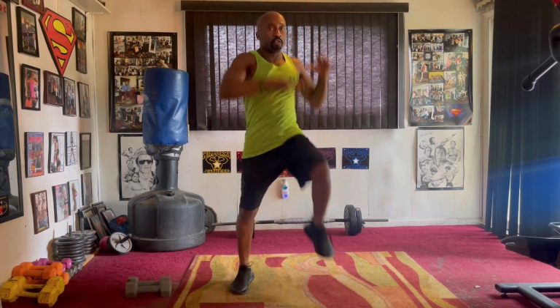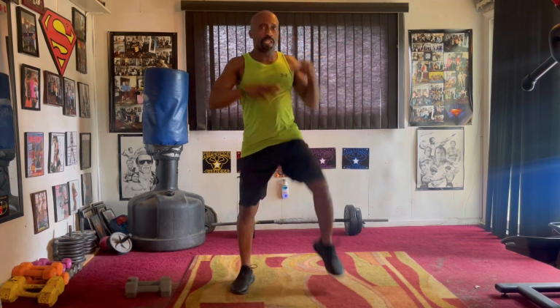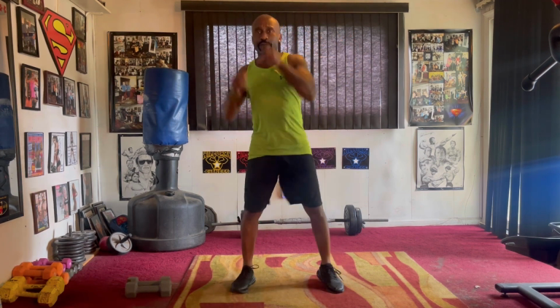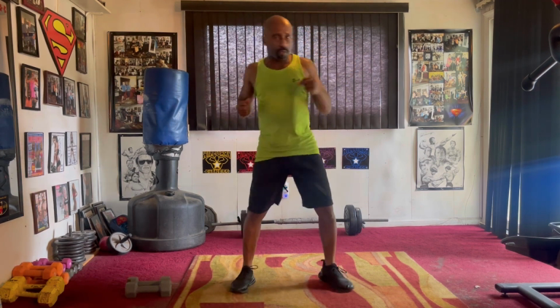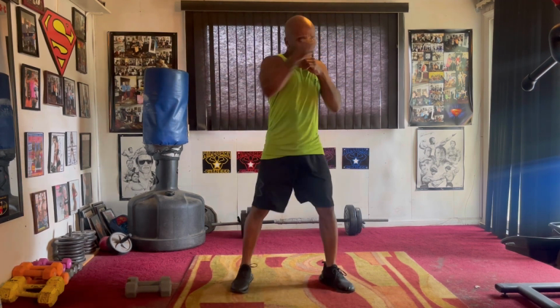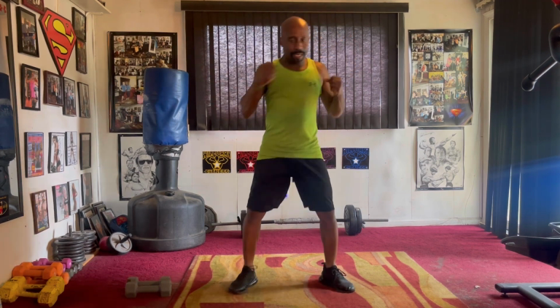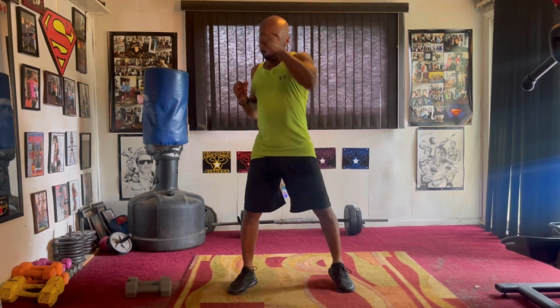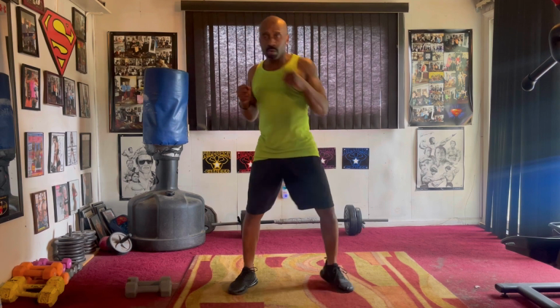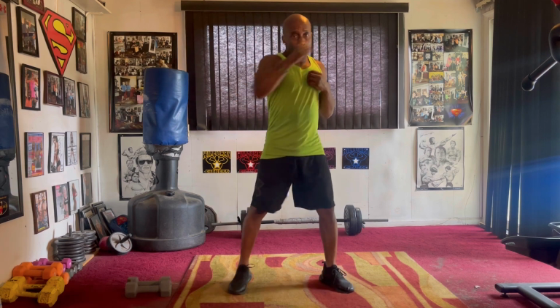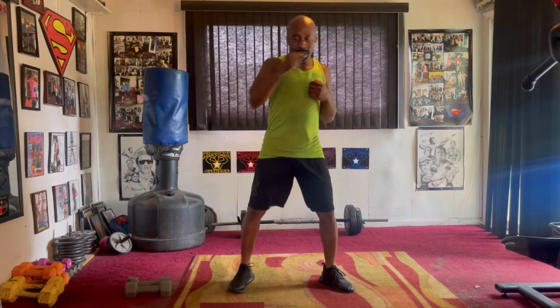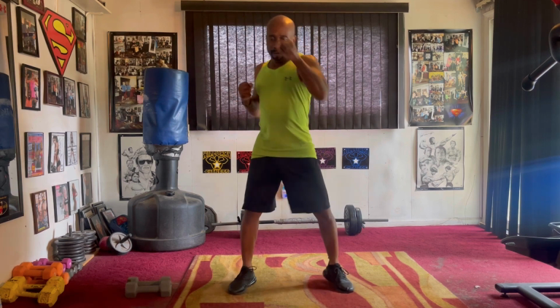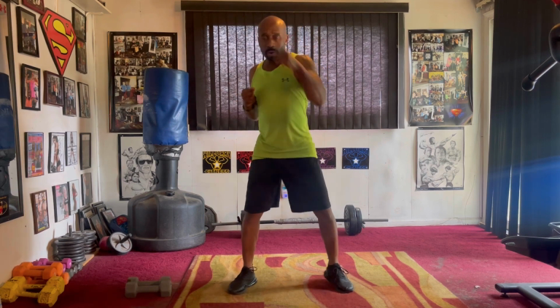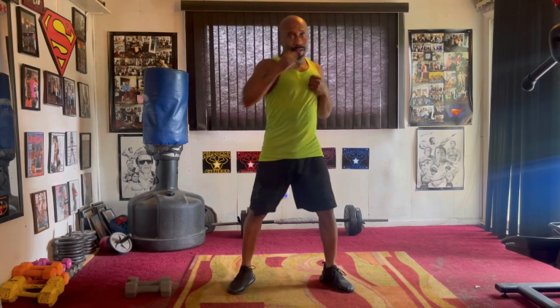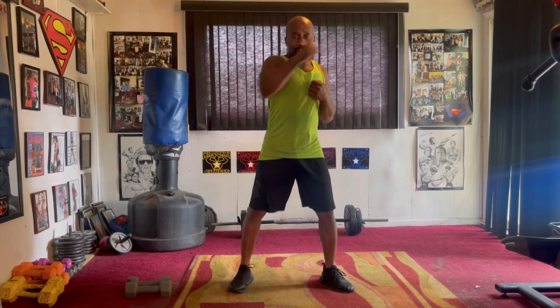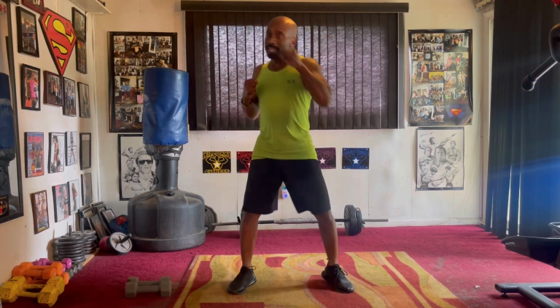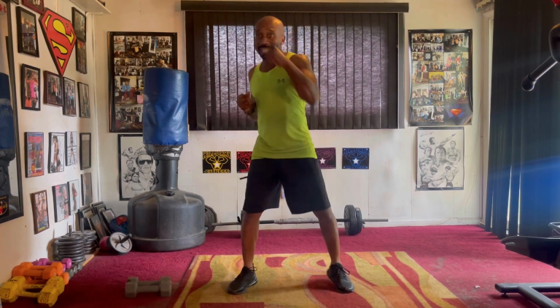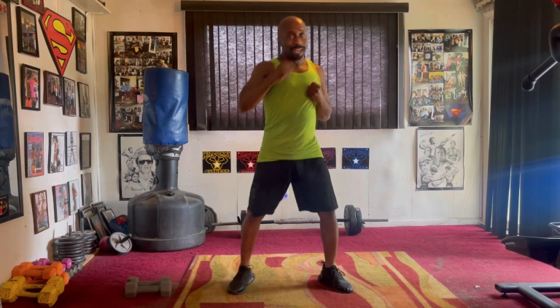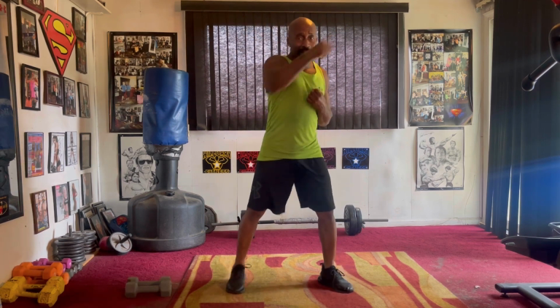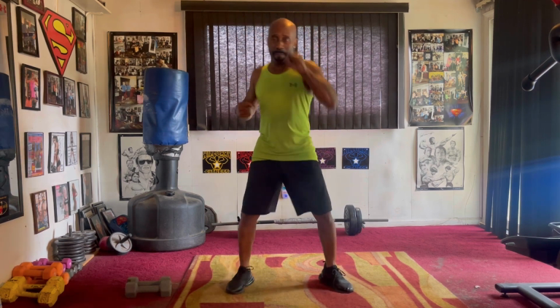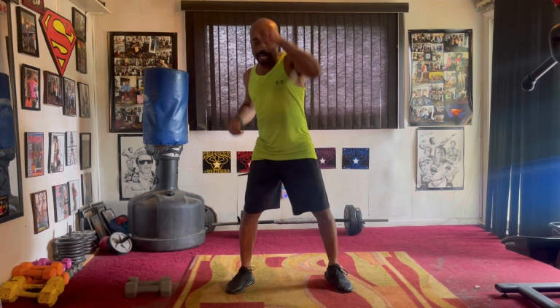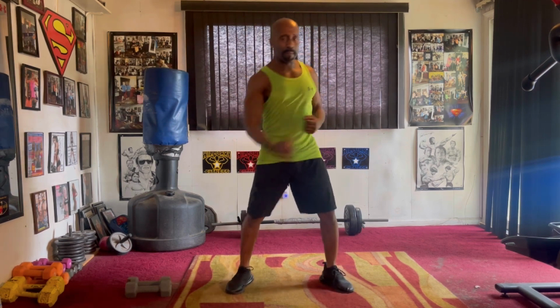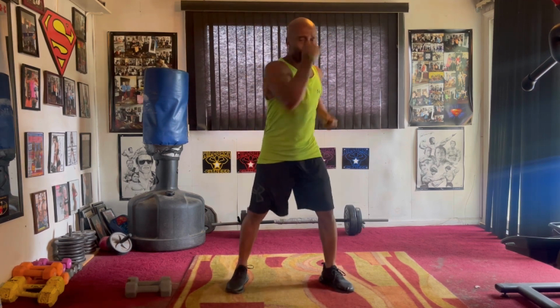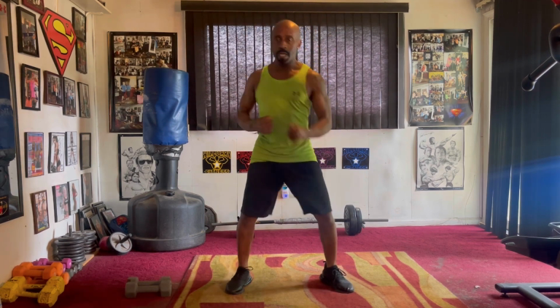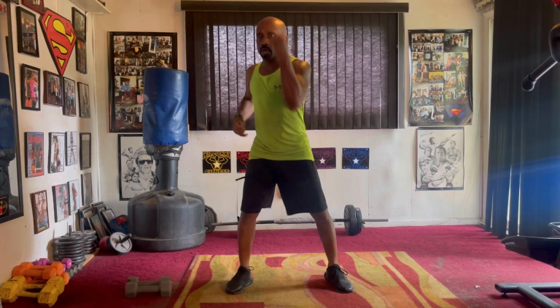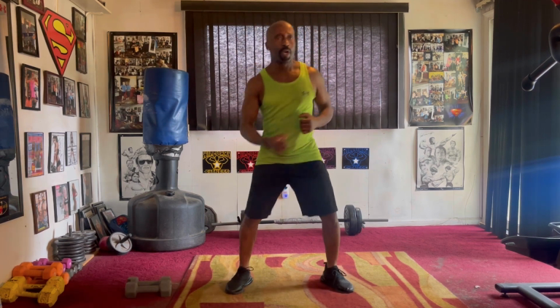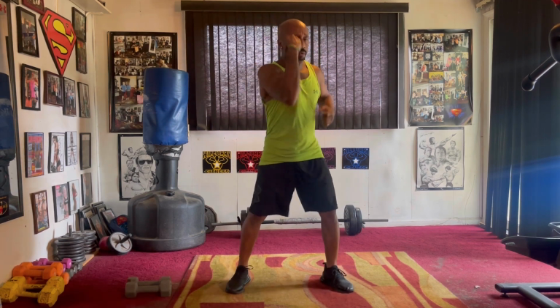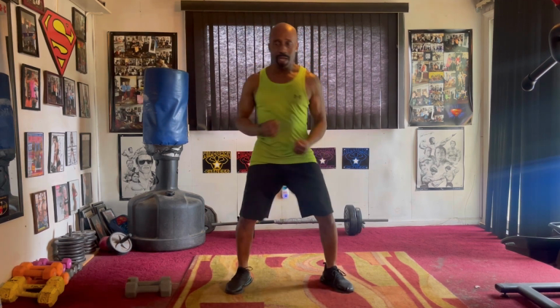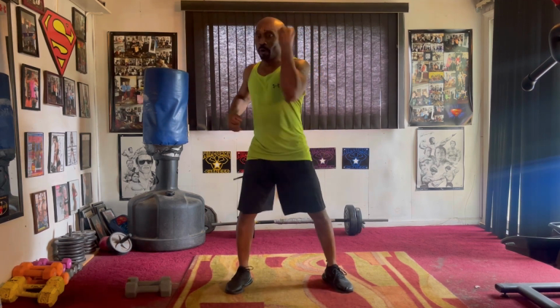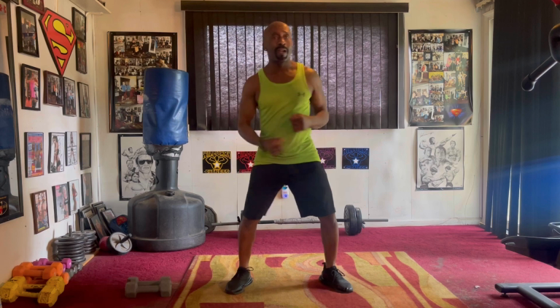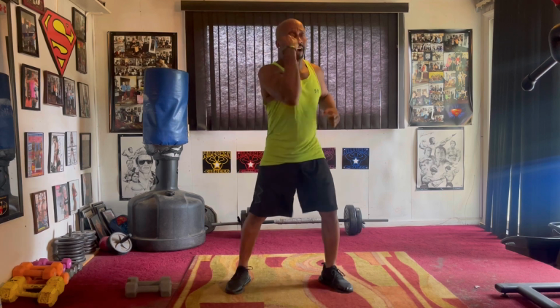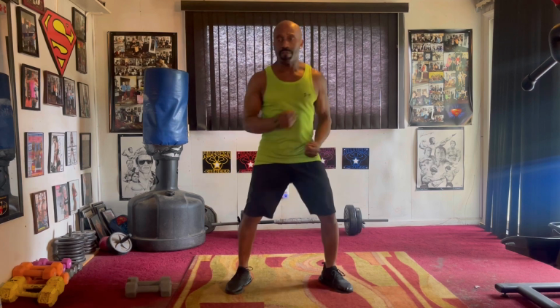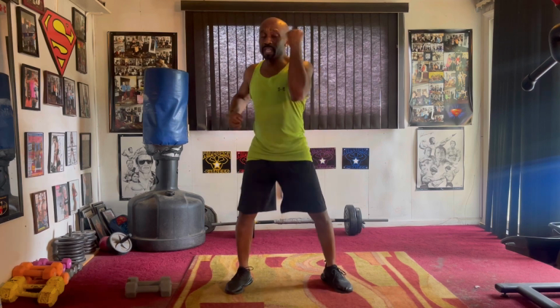Cross it in the front. Cross it one, two, three, four, five, six, seven. Uppercut. Pump it one, two, three, four, five, six.